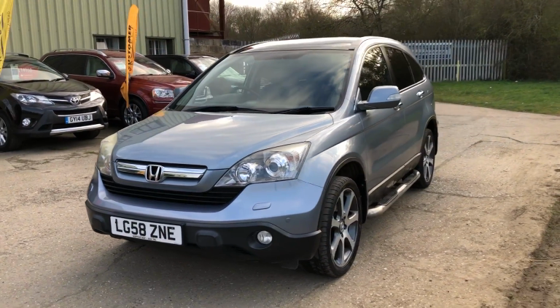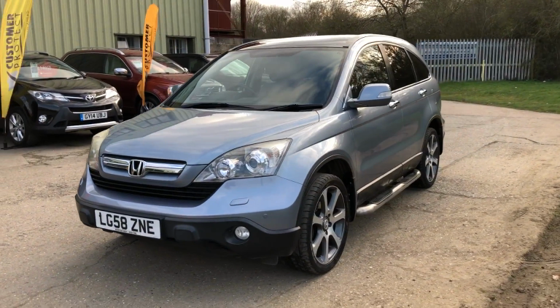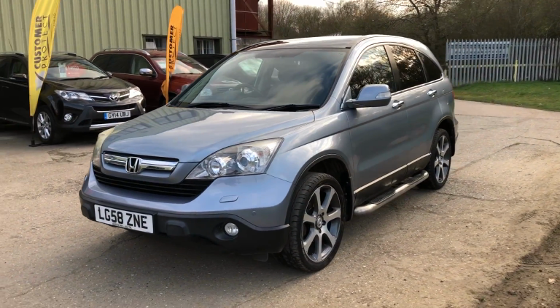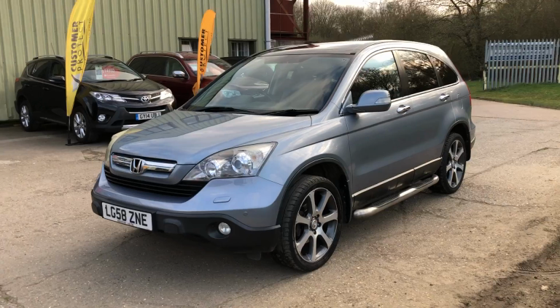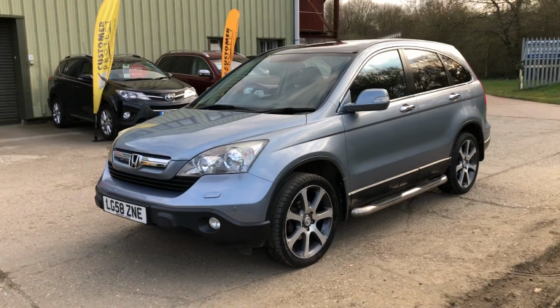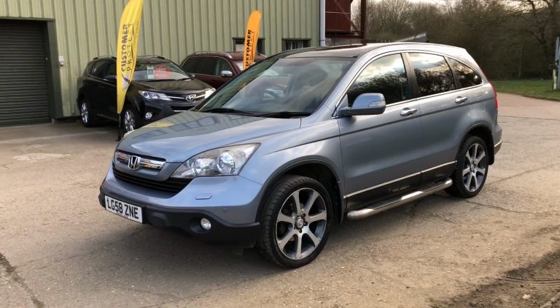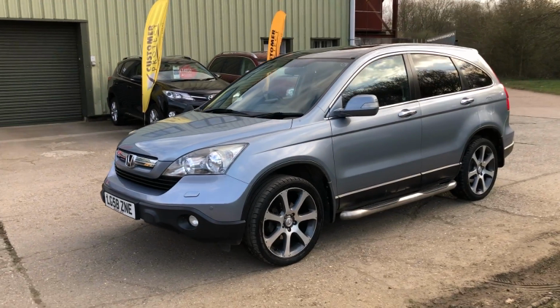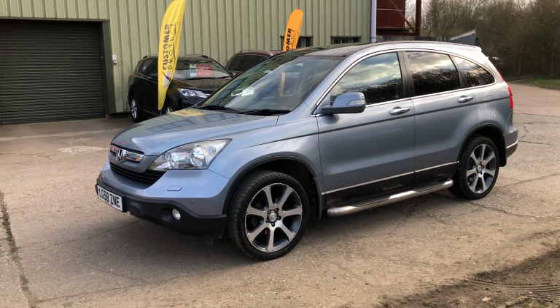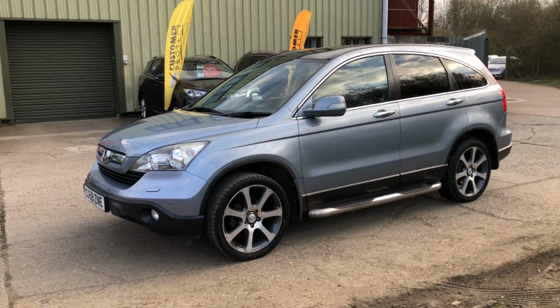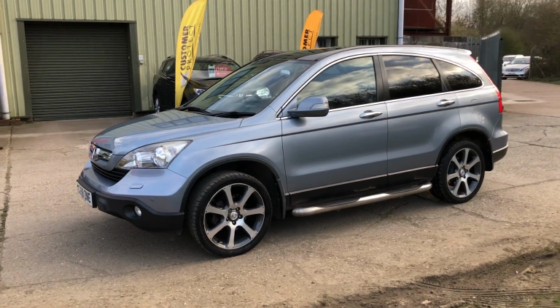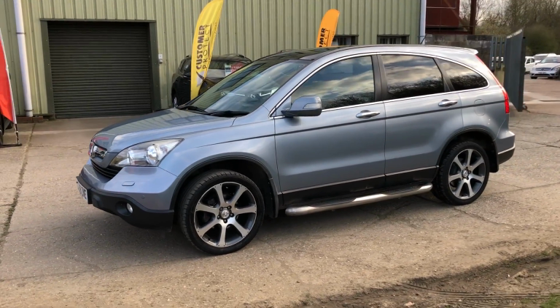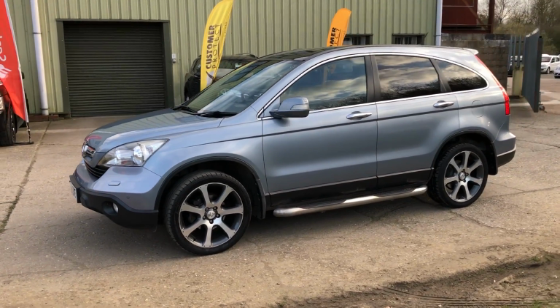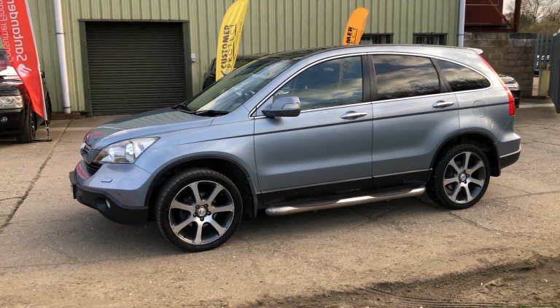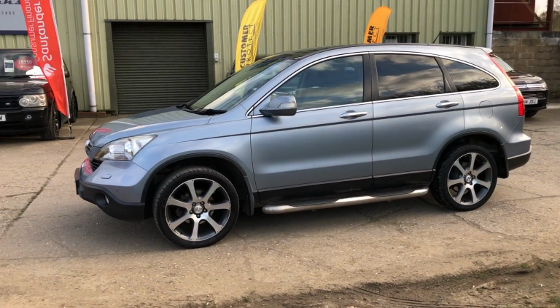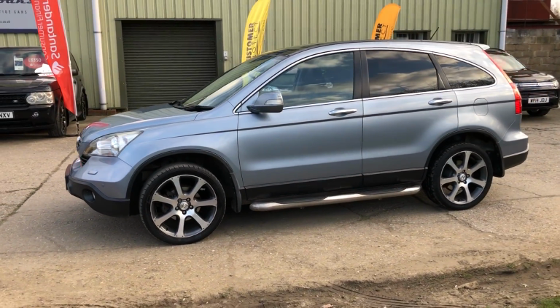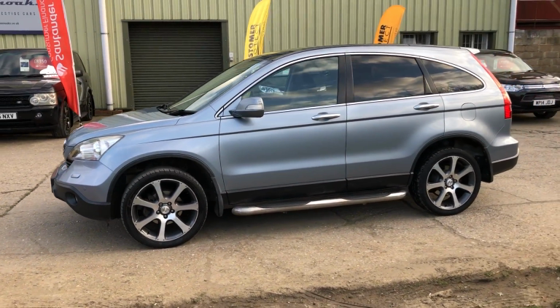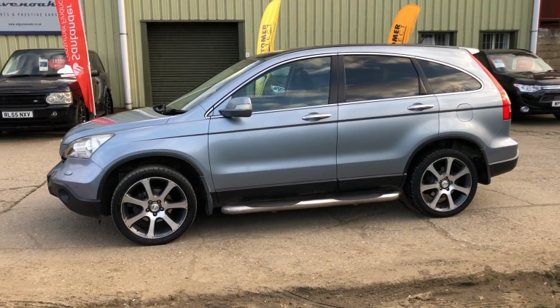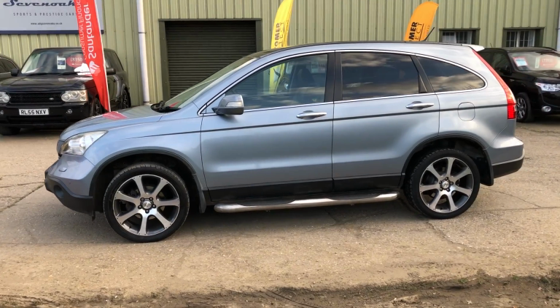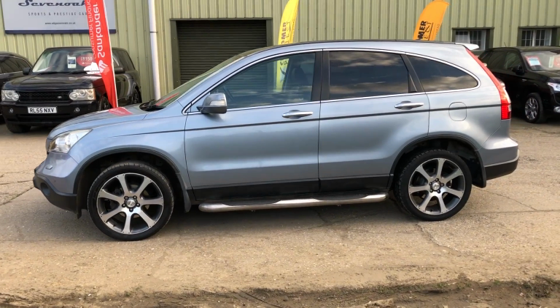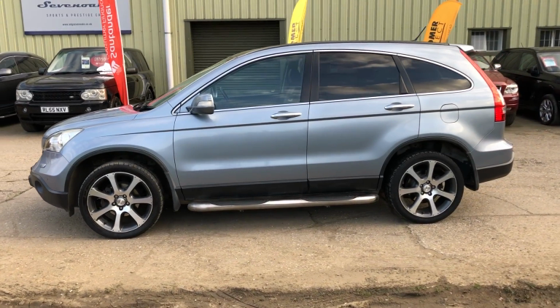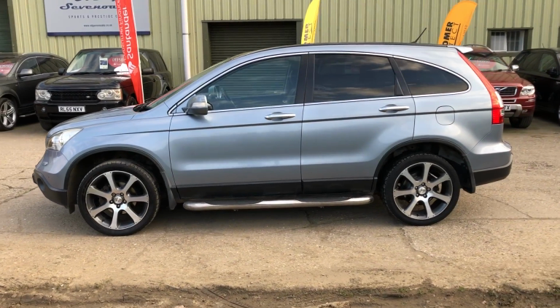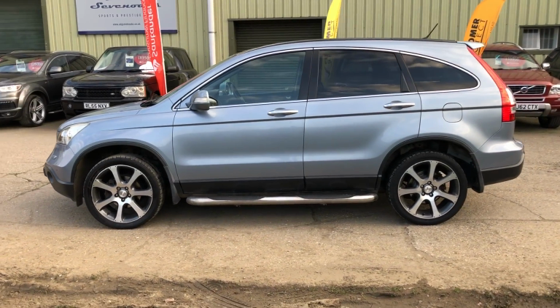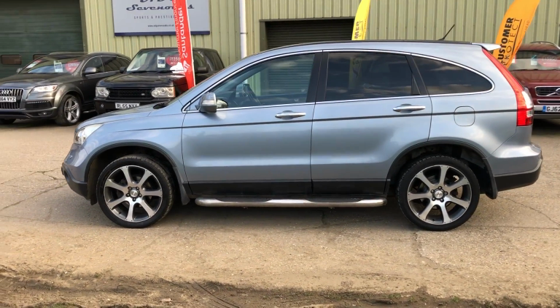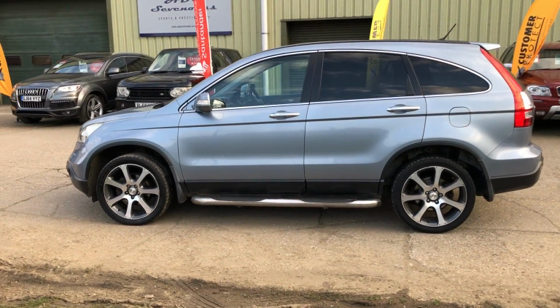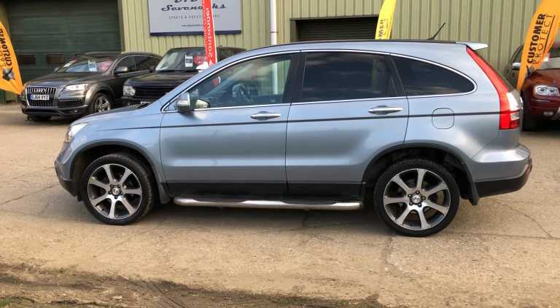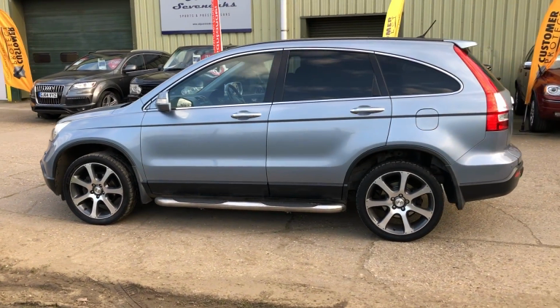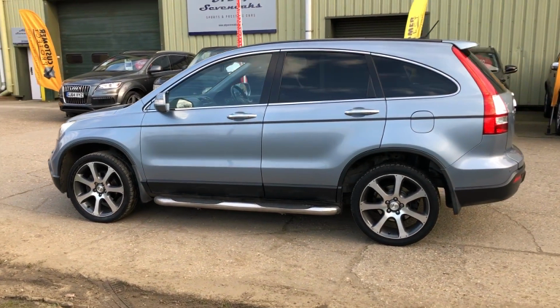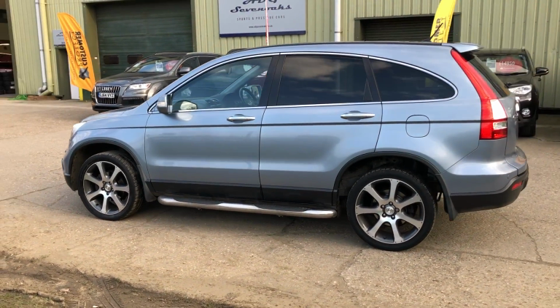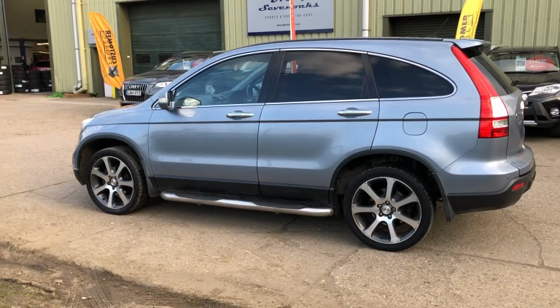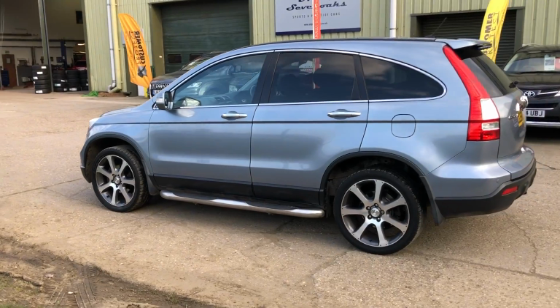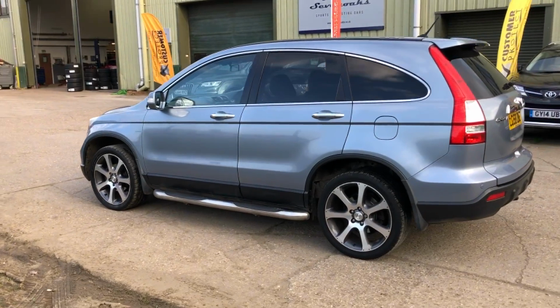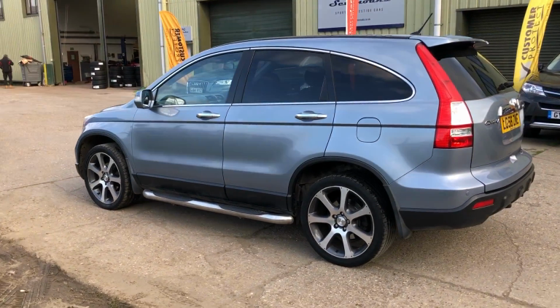Automatic Xenon headlights with wash, front and rear parking sensors, rear privacy glass, reverse camera as well as the parking sensors, side bars, panoramic roof, and power folding door mirrors.